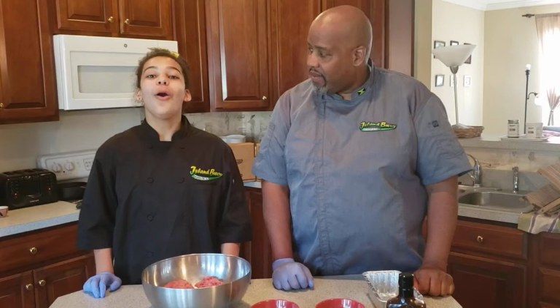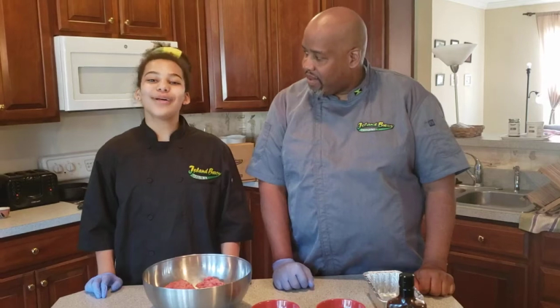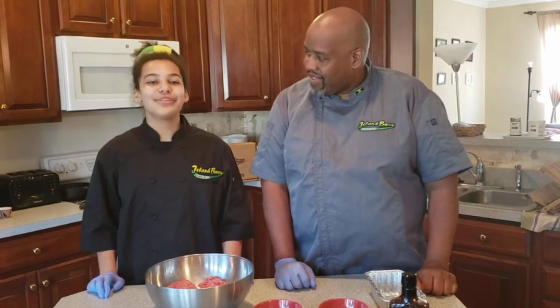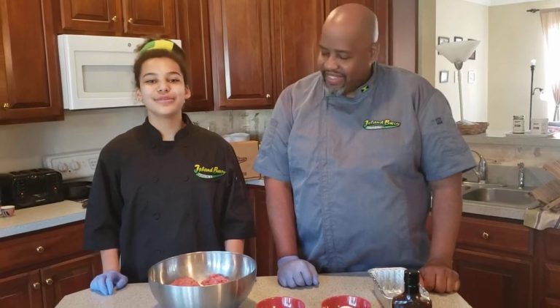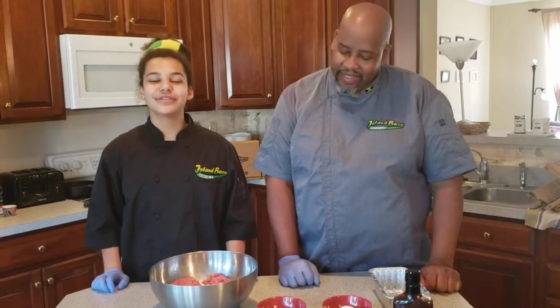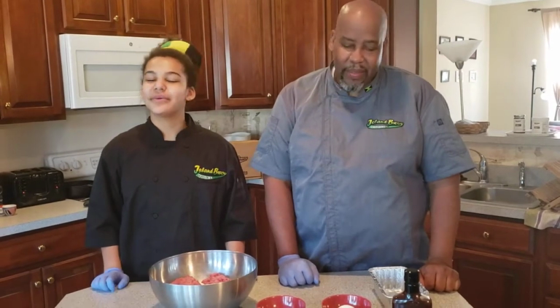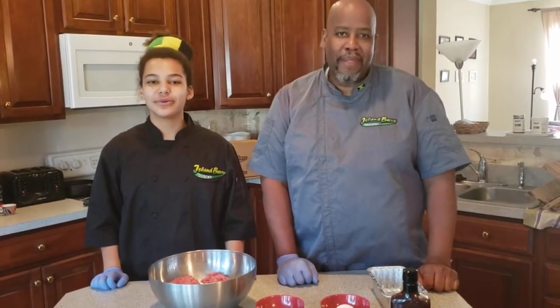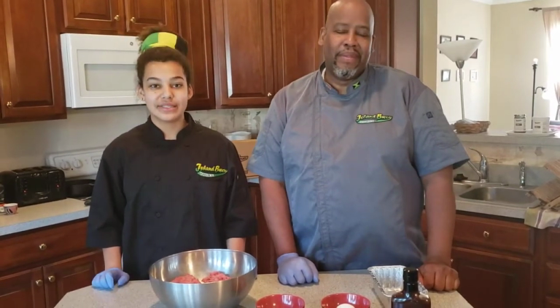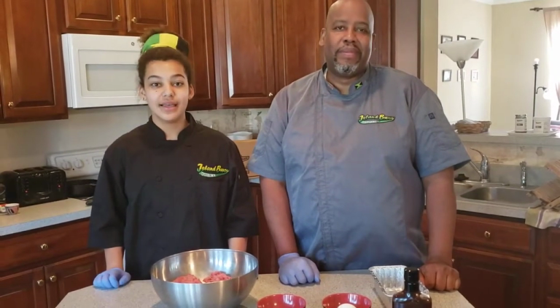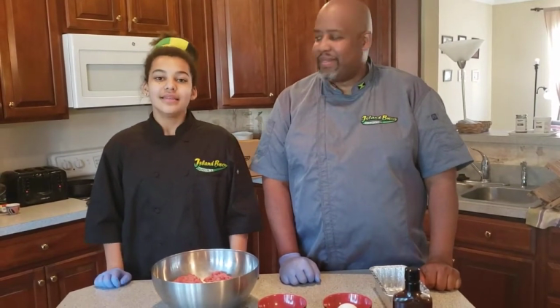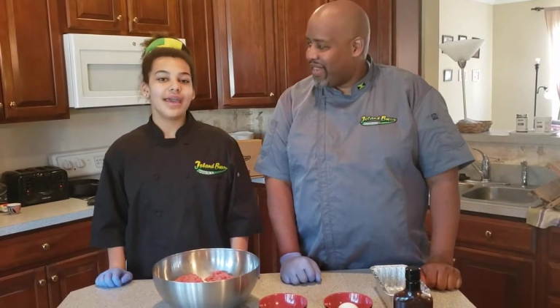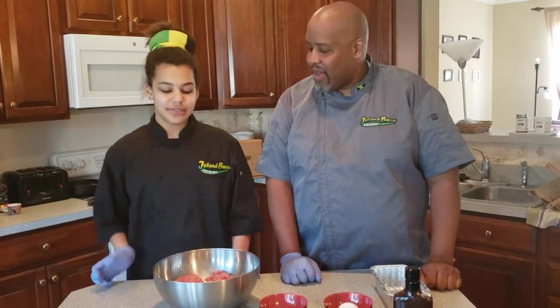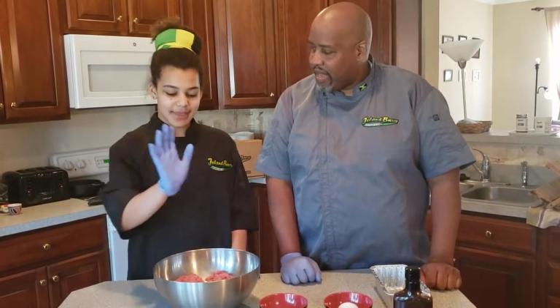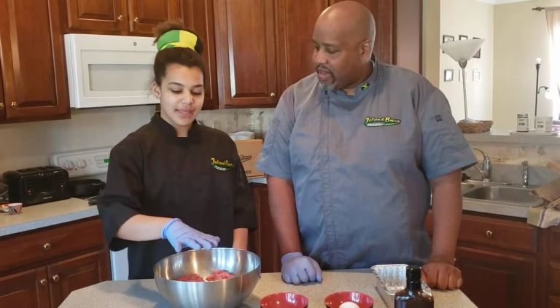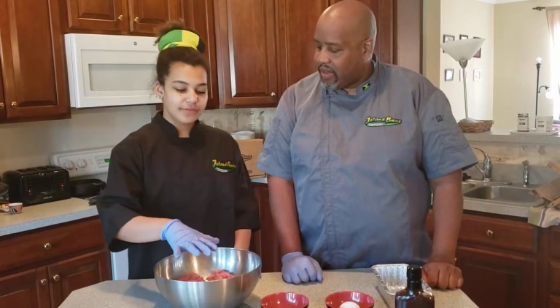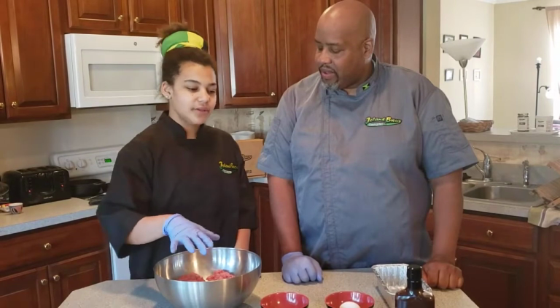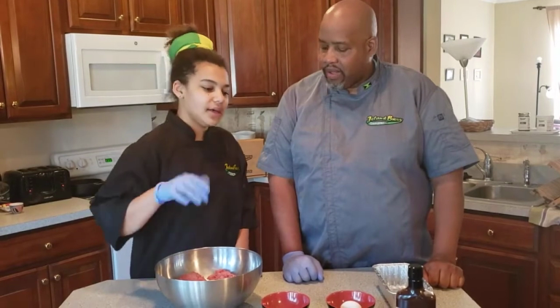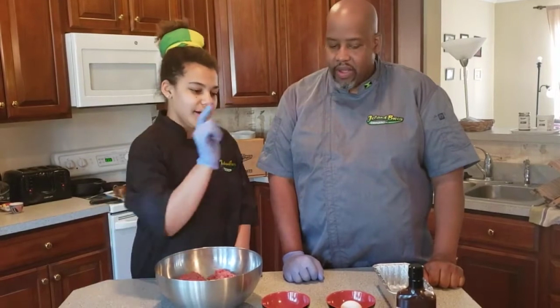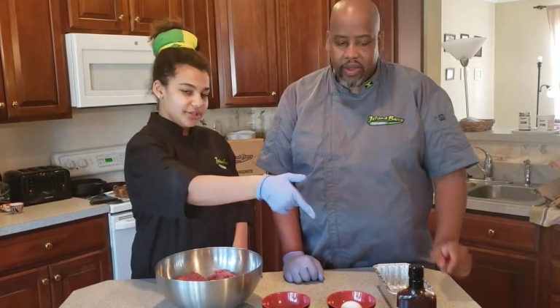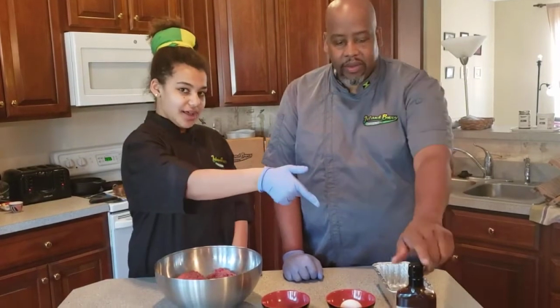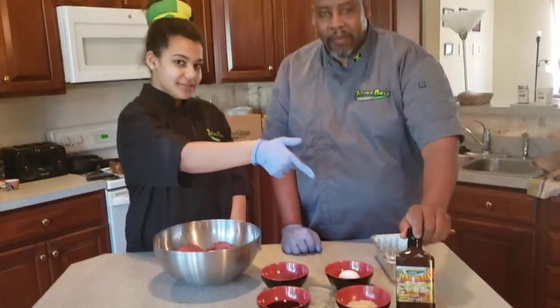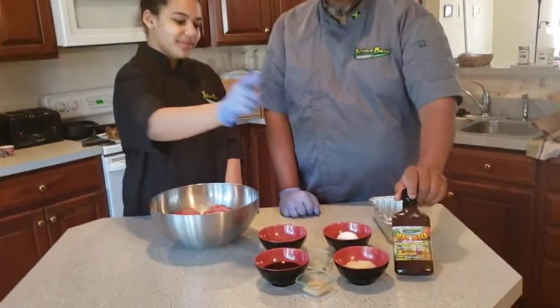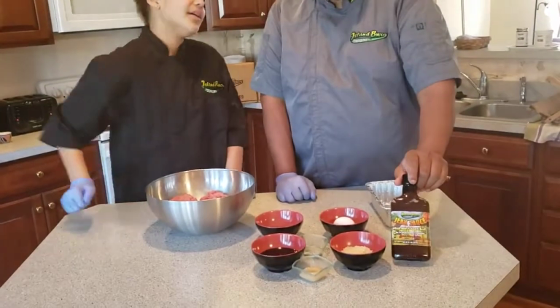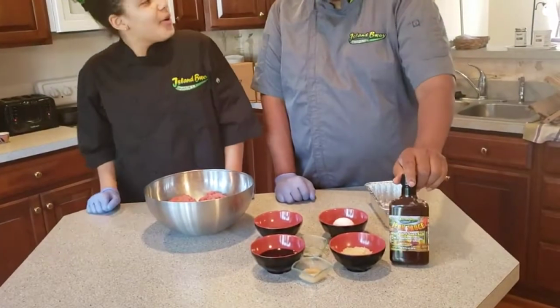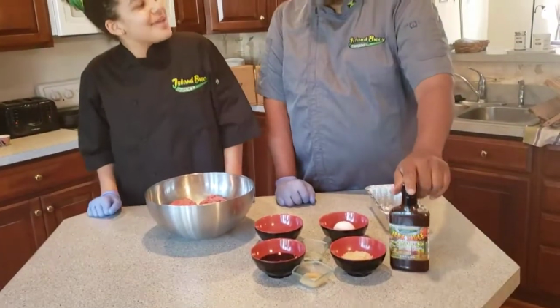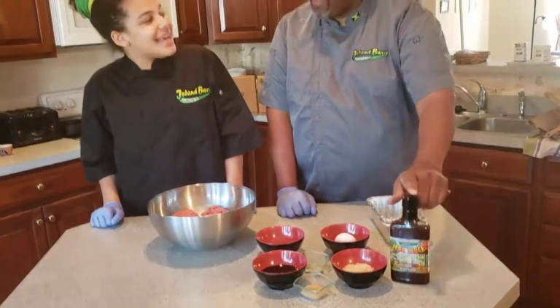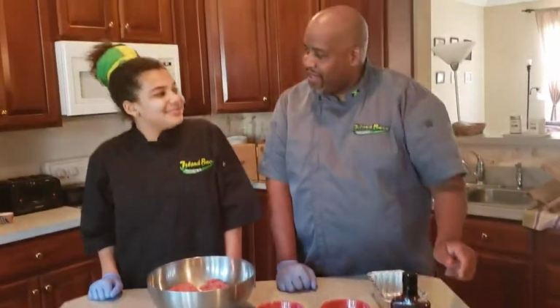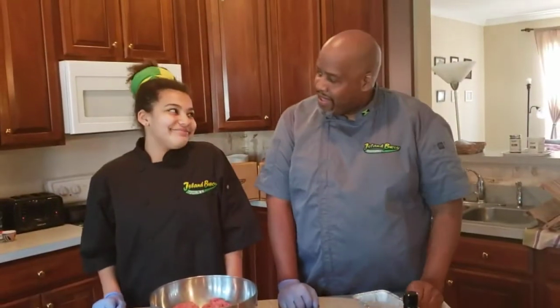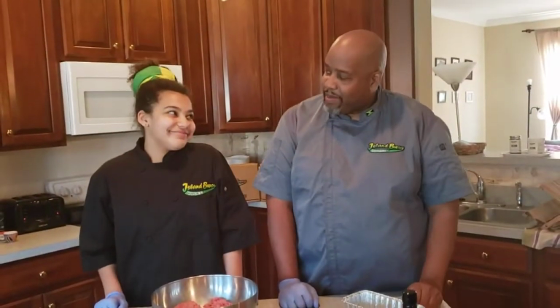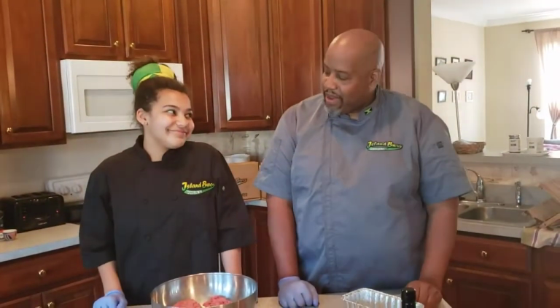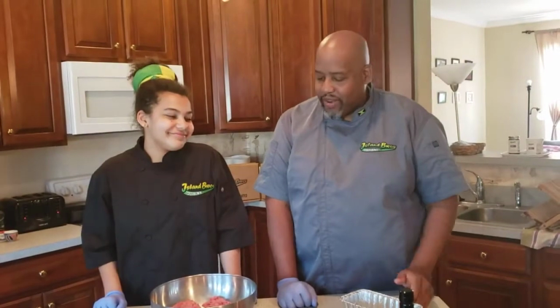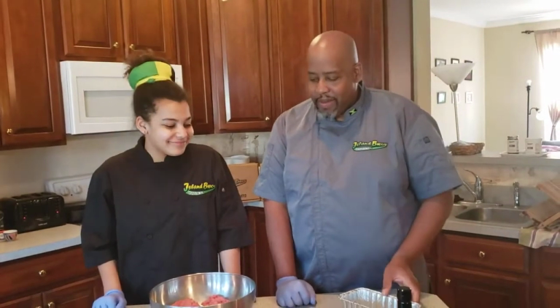Welcome to another episode of Cooking with Envoy Cuisine. Today we're going to be making meatloaf using our jerk sauce. Welcome back, daddy. Thanks, baby girl. It's great to be back.